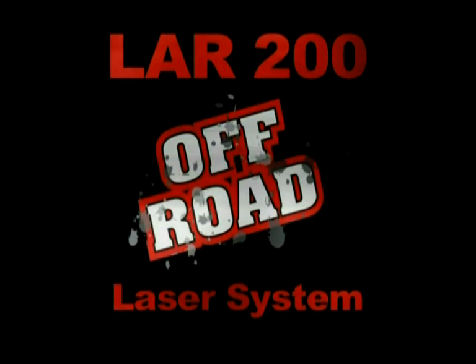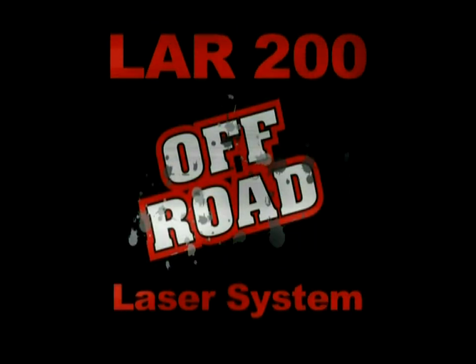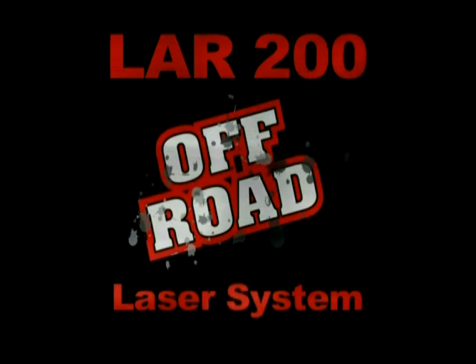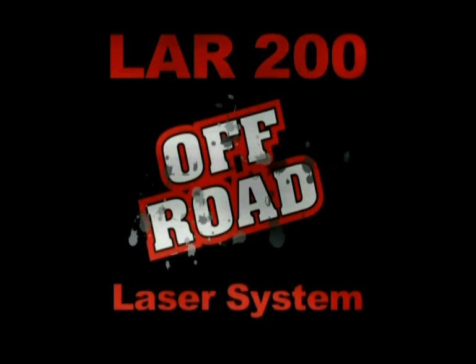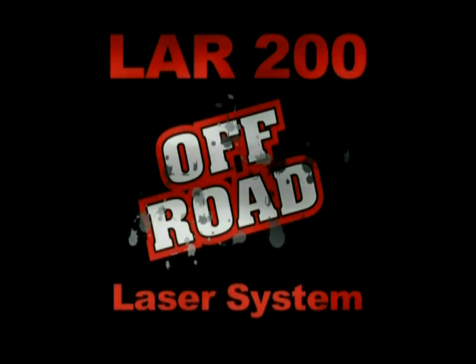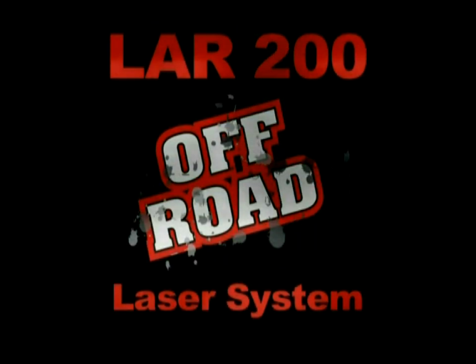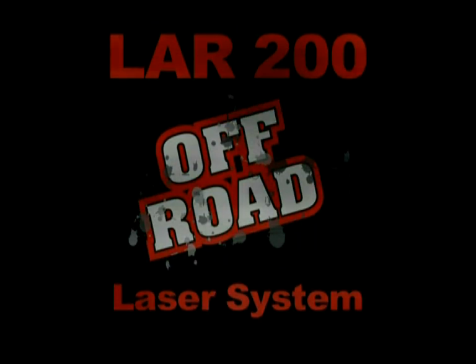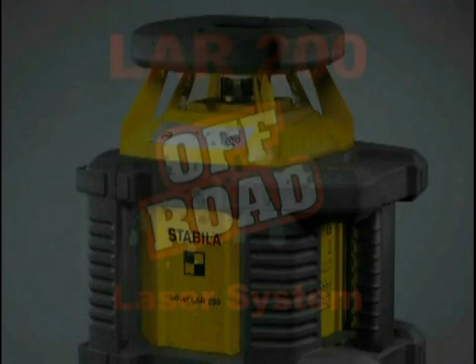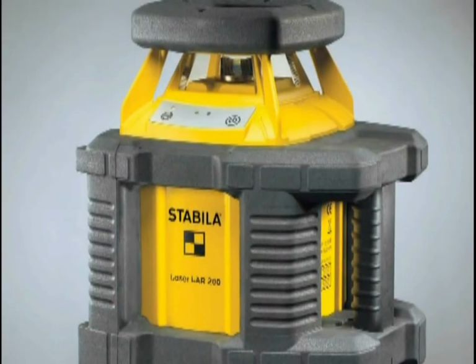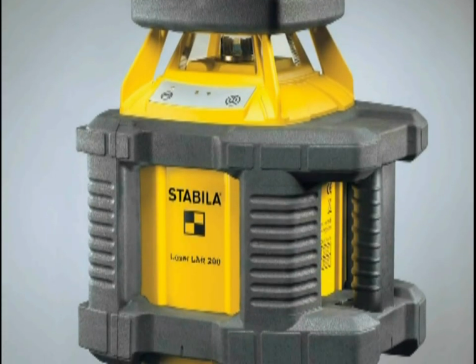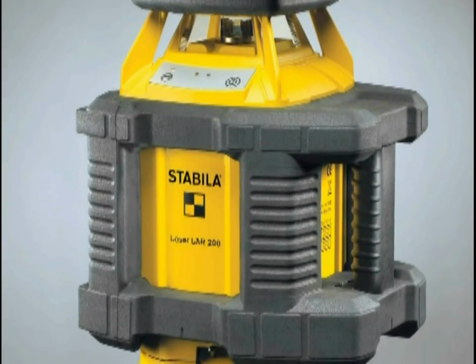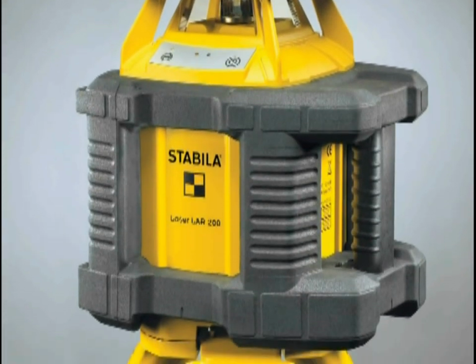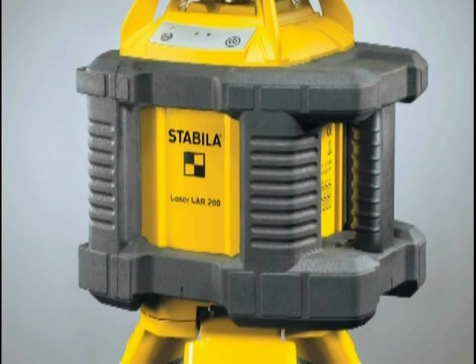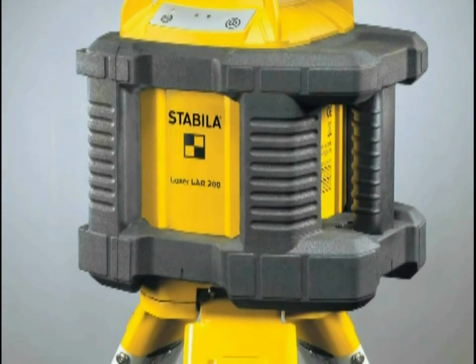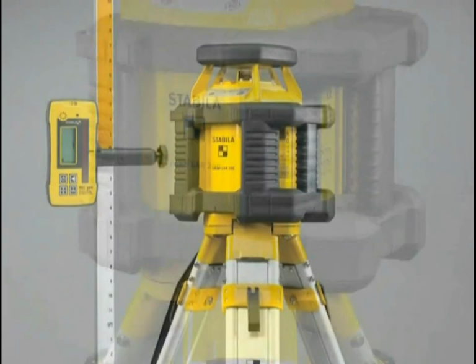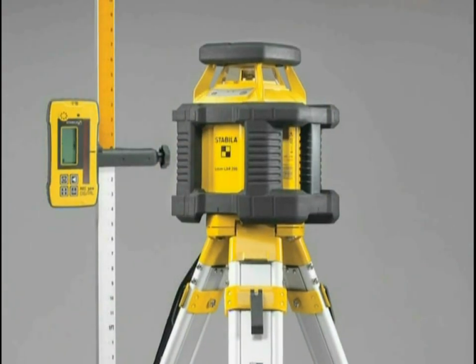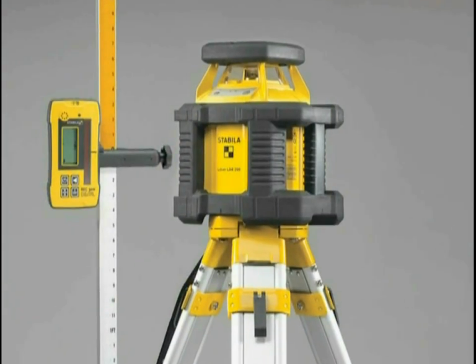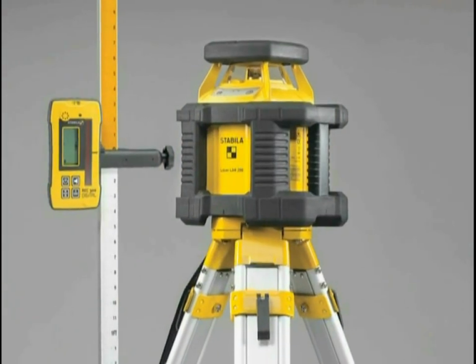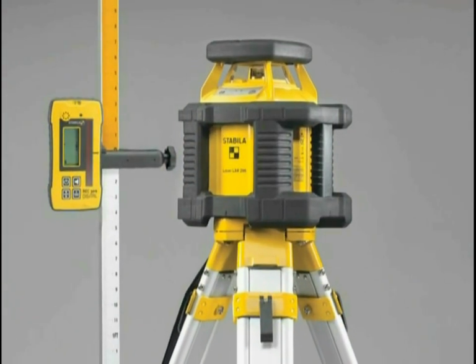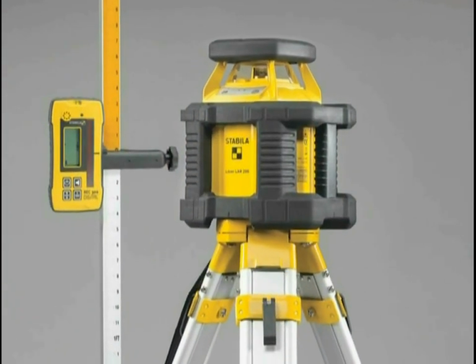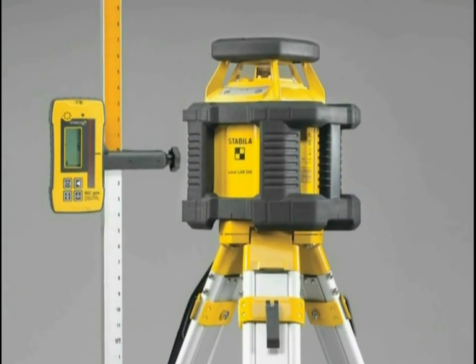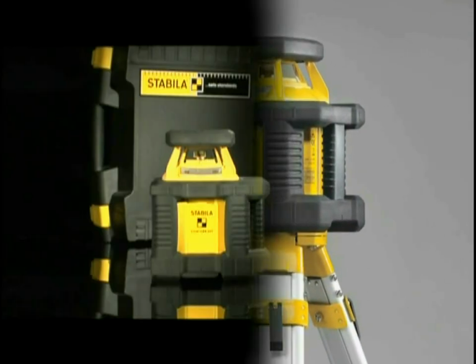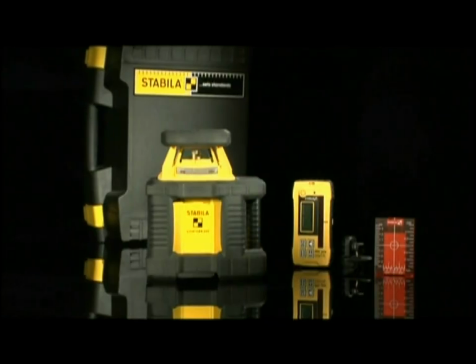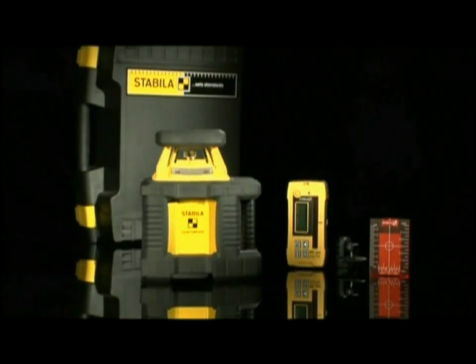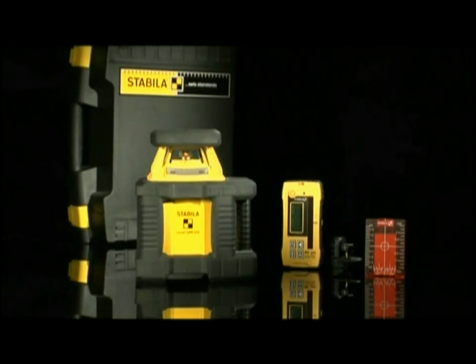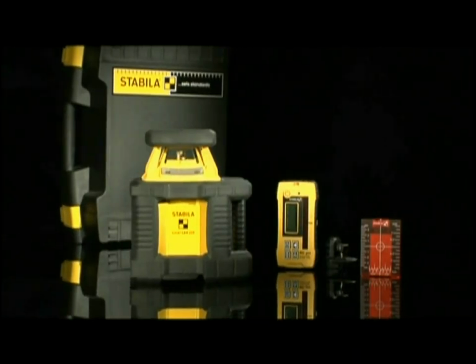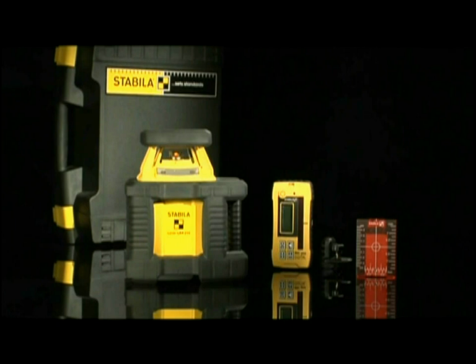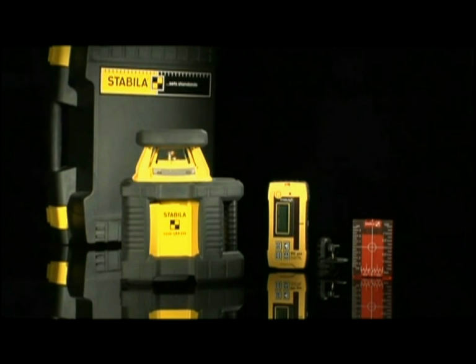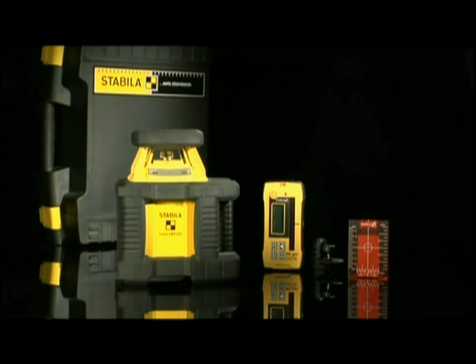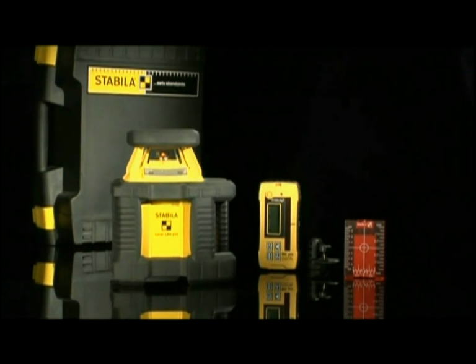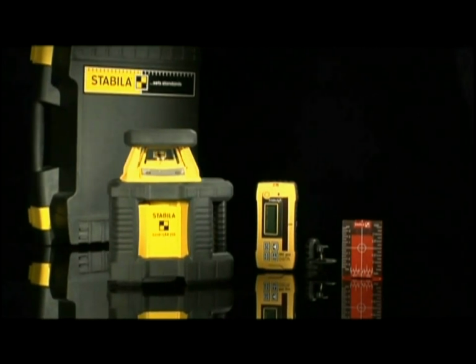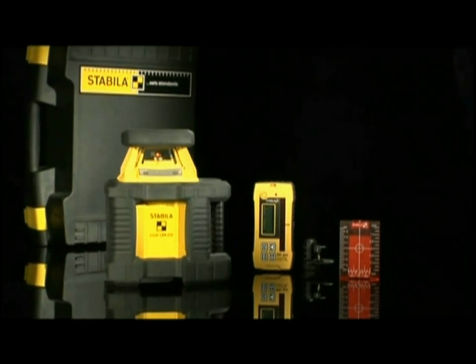The LER200 Off-Road Laser System comes with a laser, D-Tech receiver, fixed head tripod, high-low elevation rod, full set of batteries, and a hard shell case.